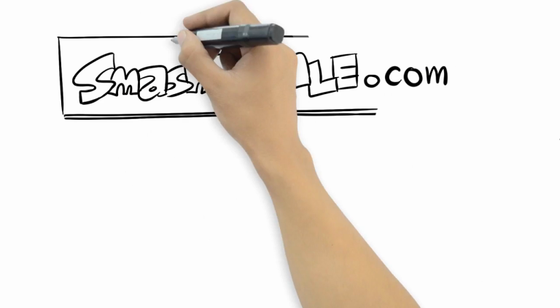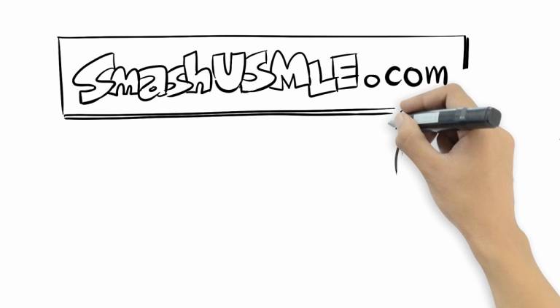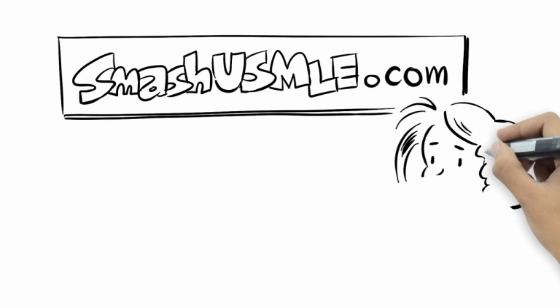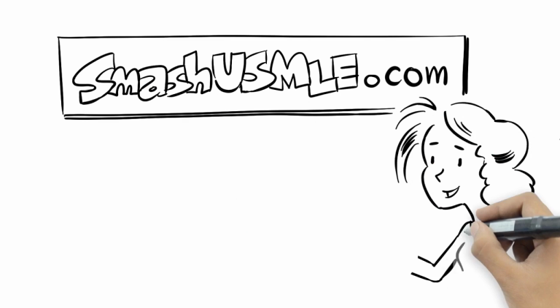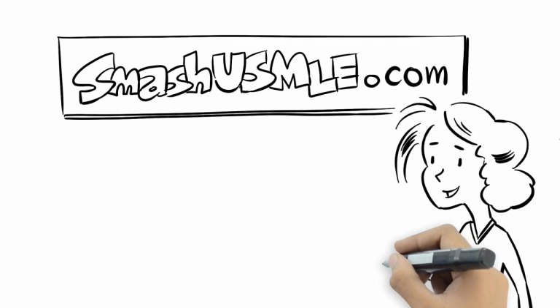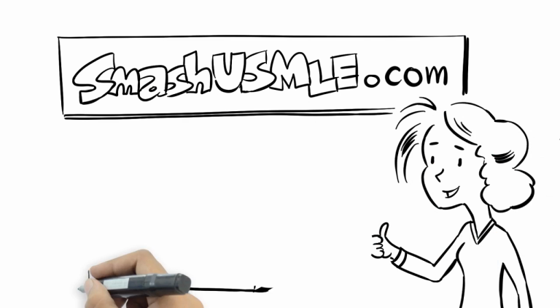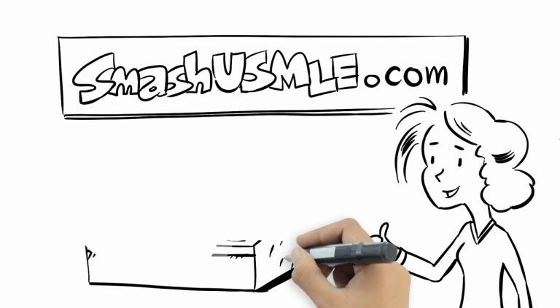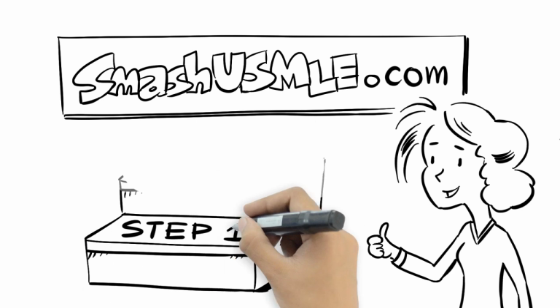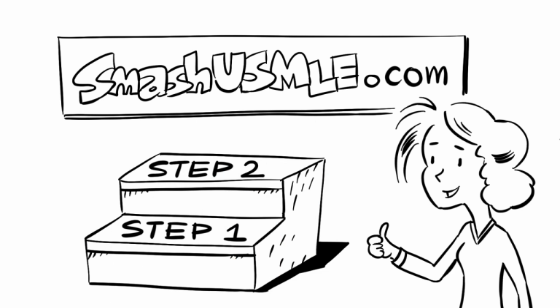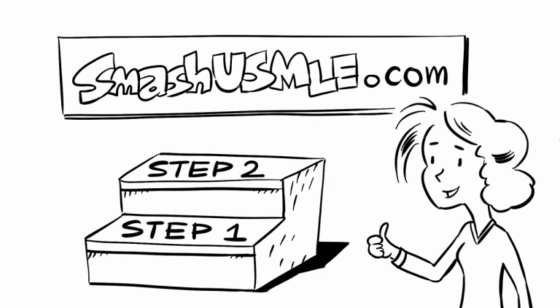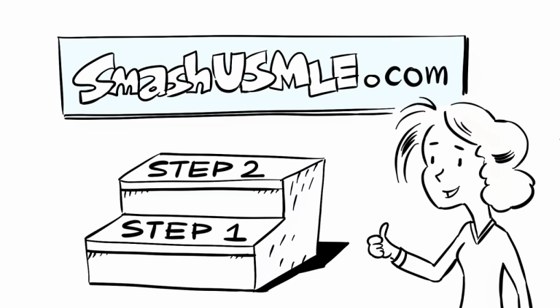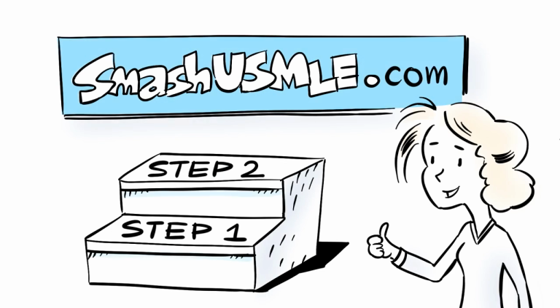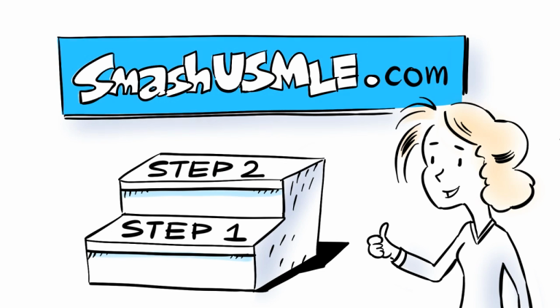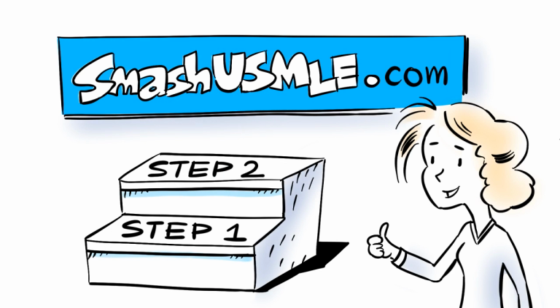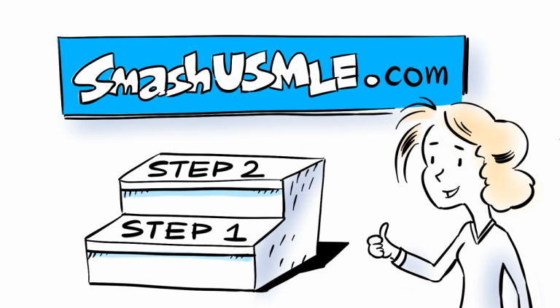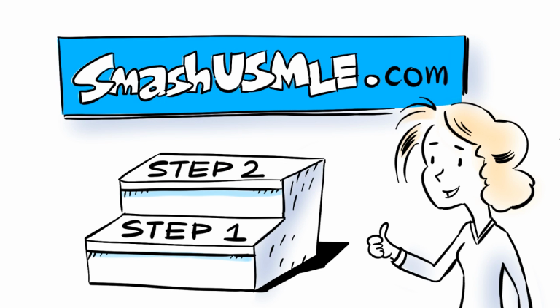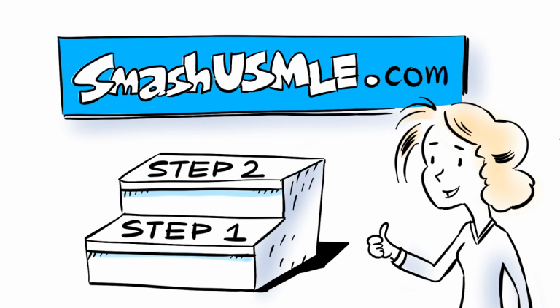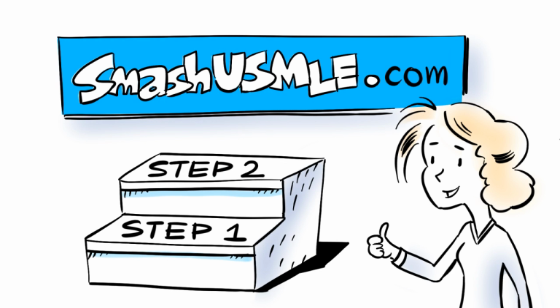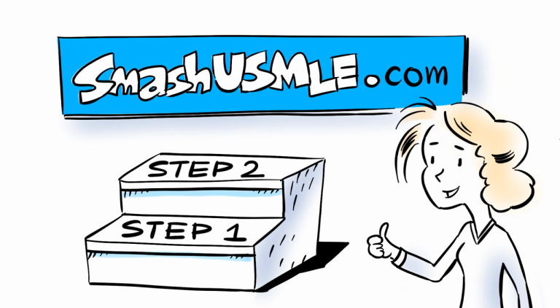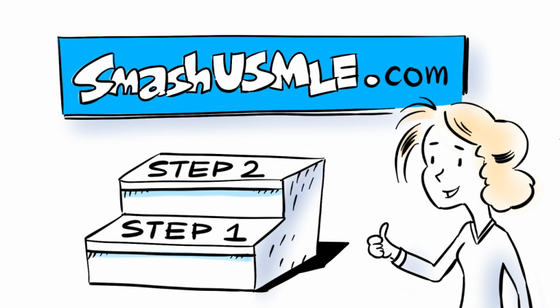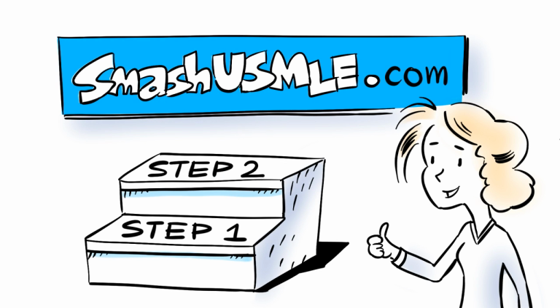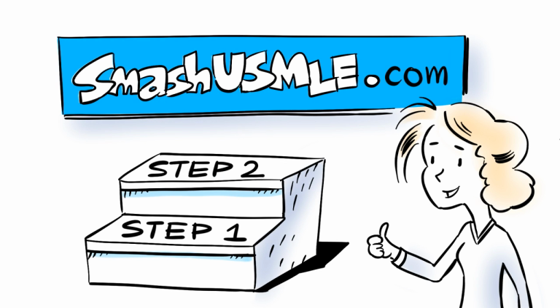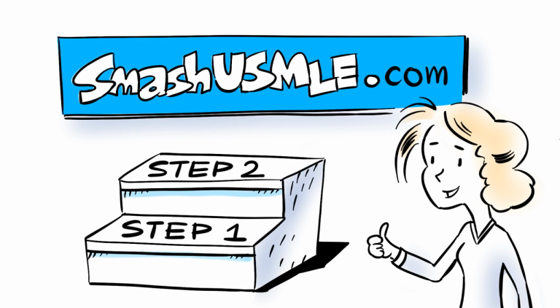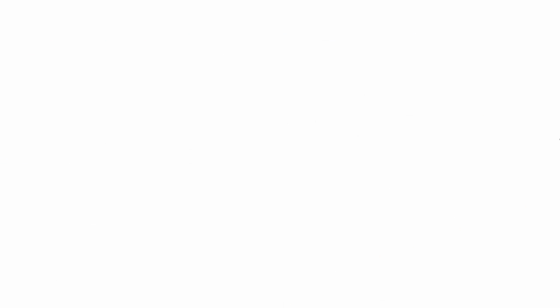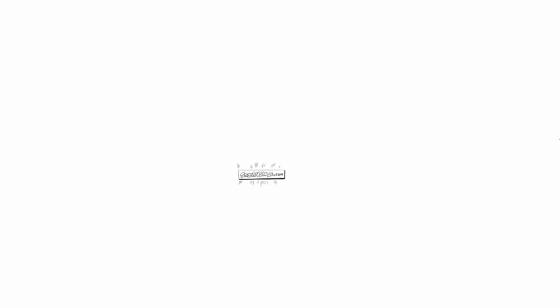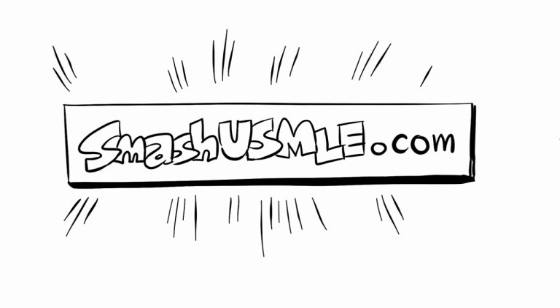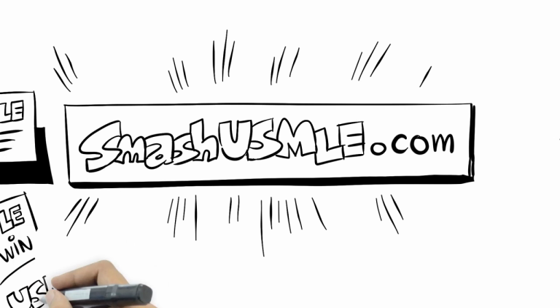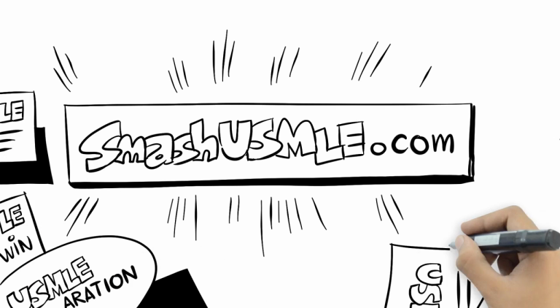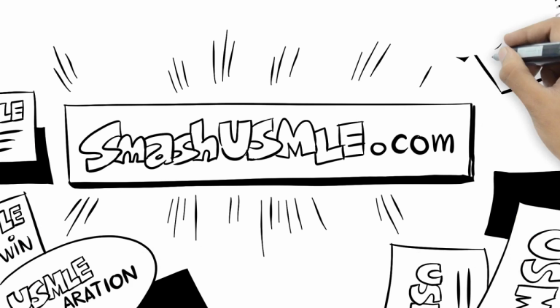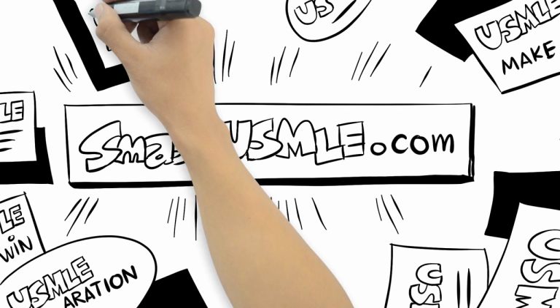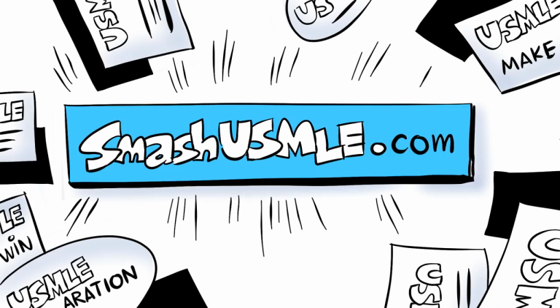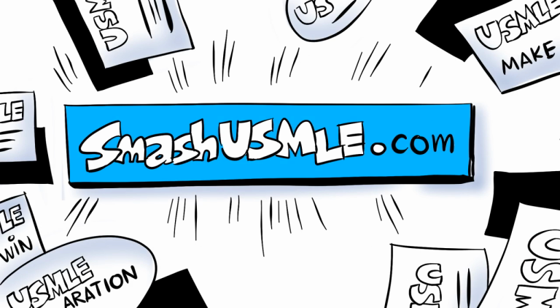SmashUSMLE.com is an innovative new way to prepare you for the USMLE Step 1 and Step 2 exam. What separates SmashUSMLE from all the others?